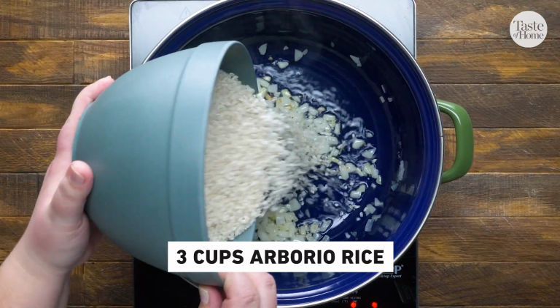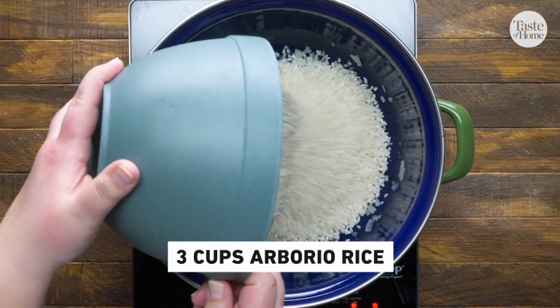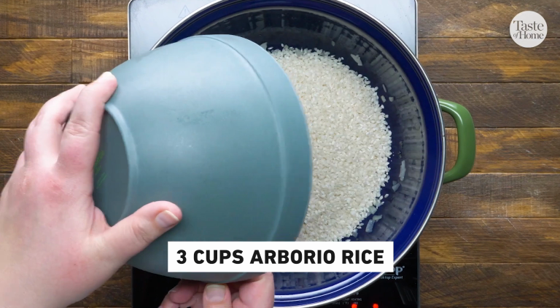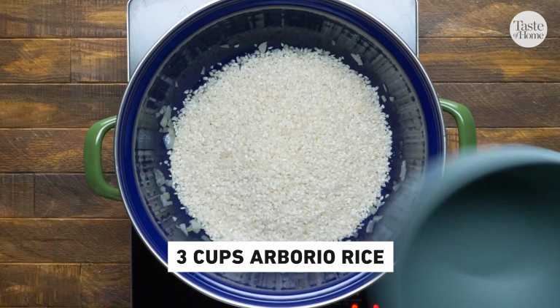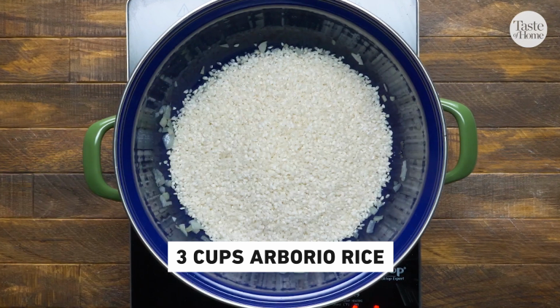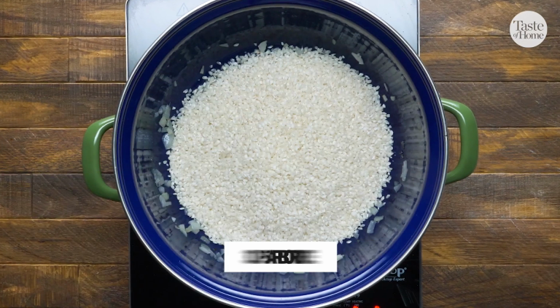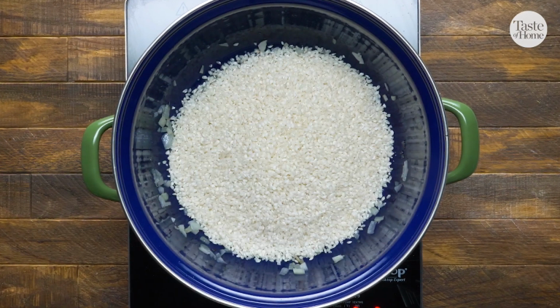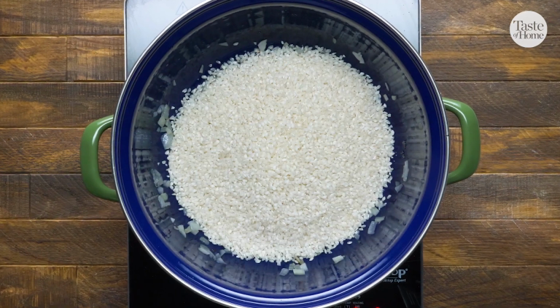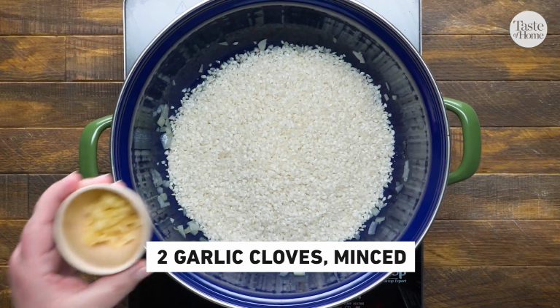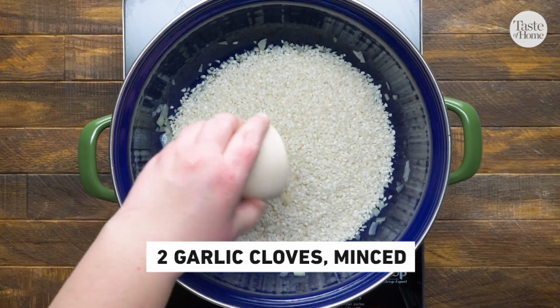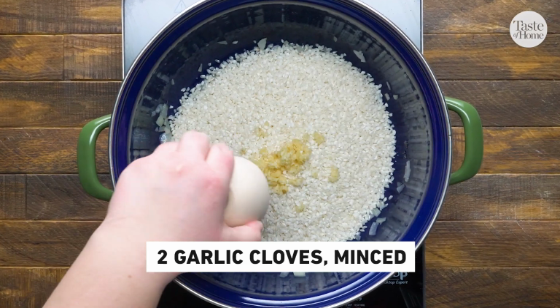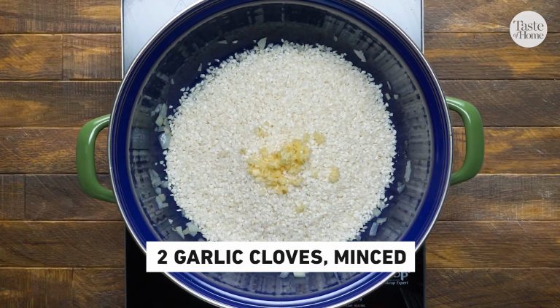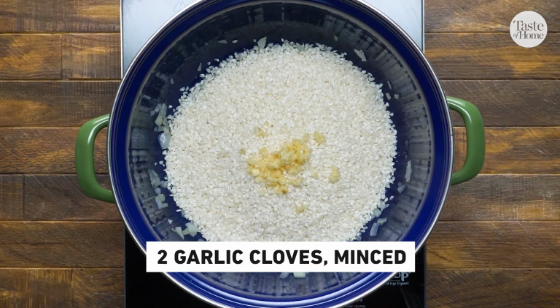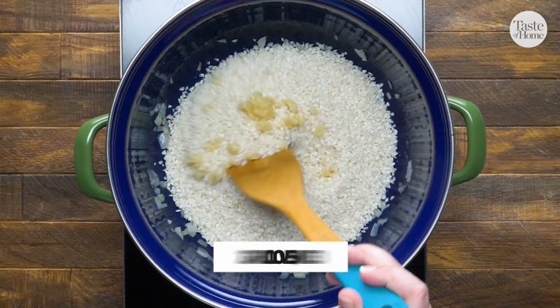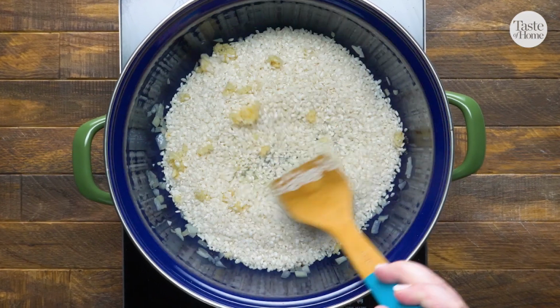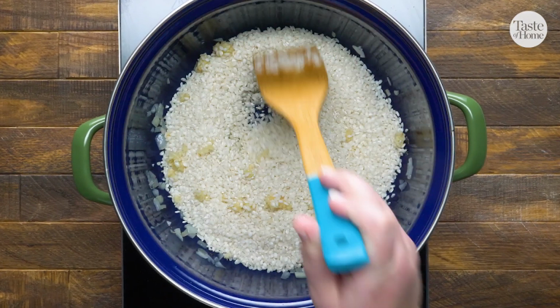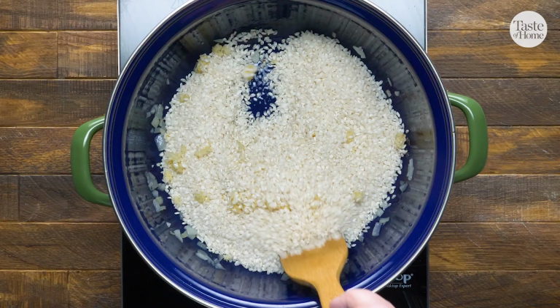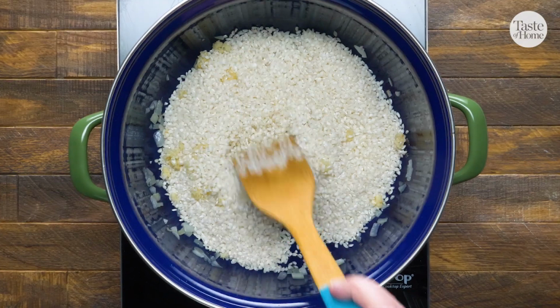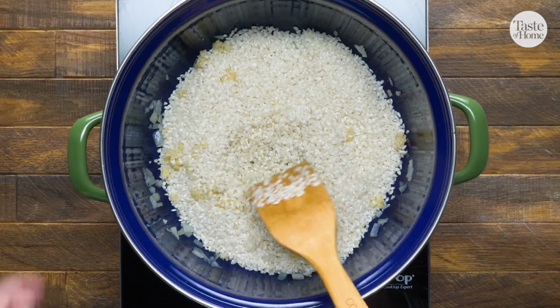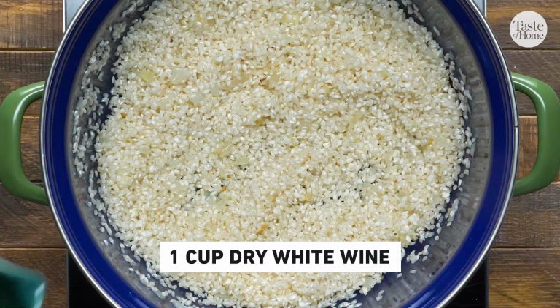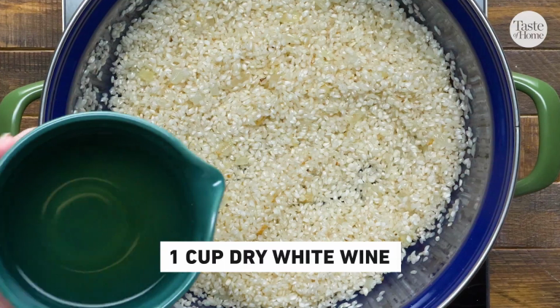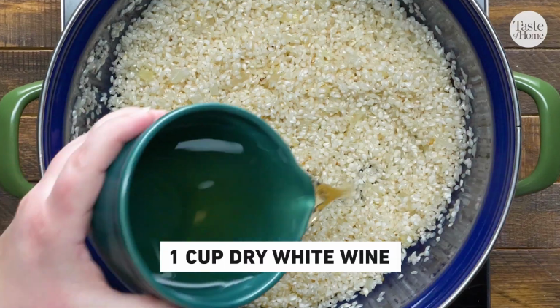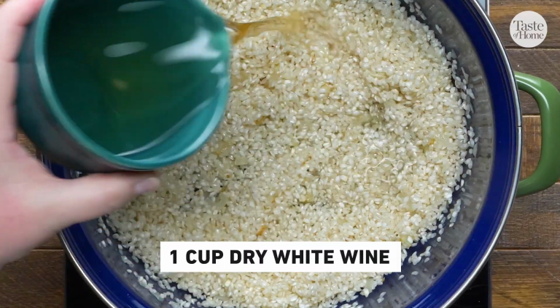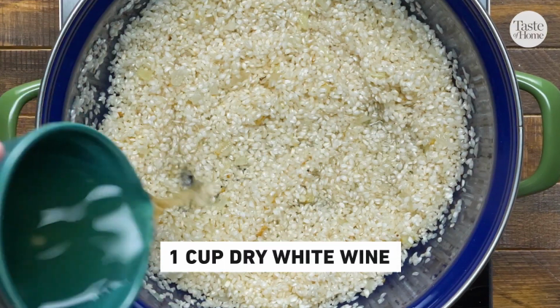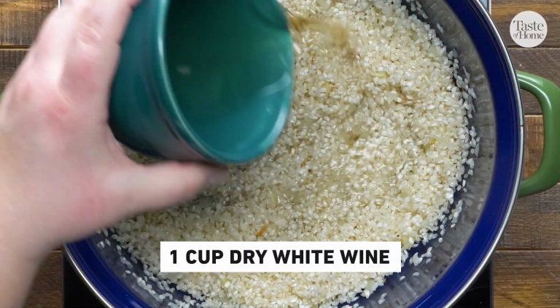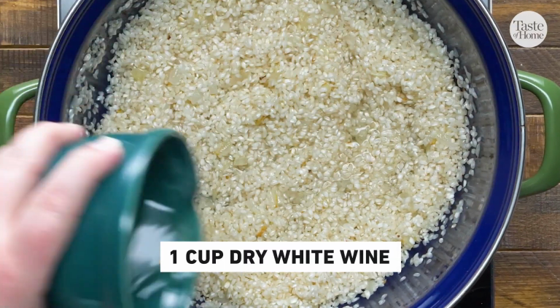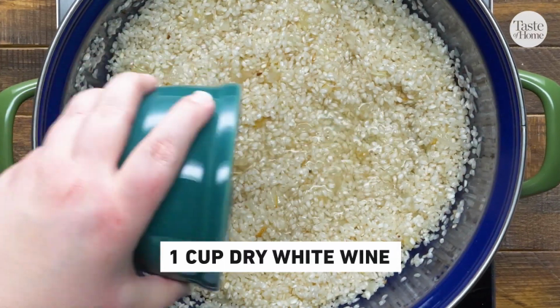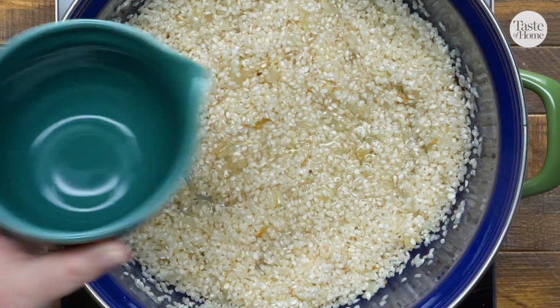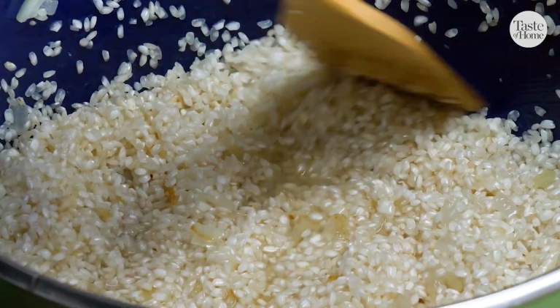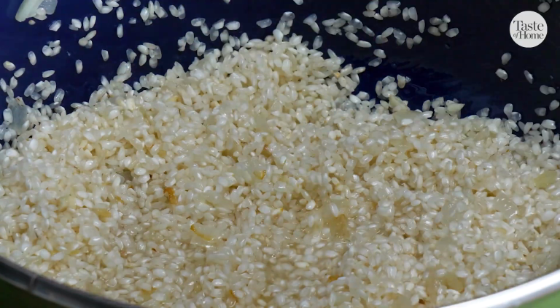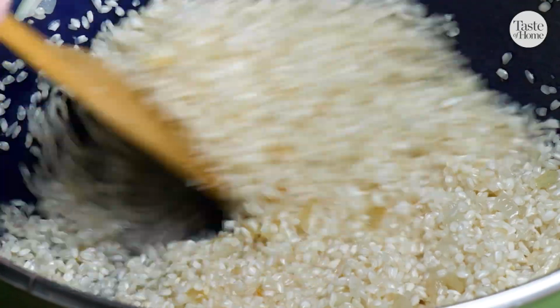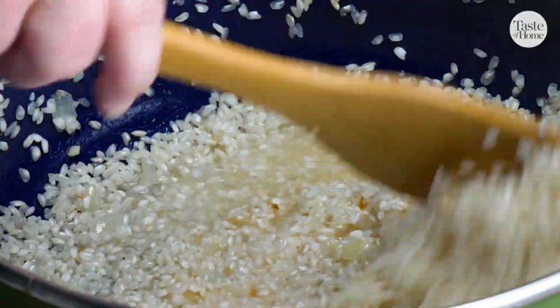Early in the cooking process, you add your rice to your onions and sauté it for a couple of minutes. This adds a toasted, nutty flavor to the dish. You really want to make sure that you don't skip this step.